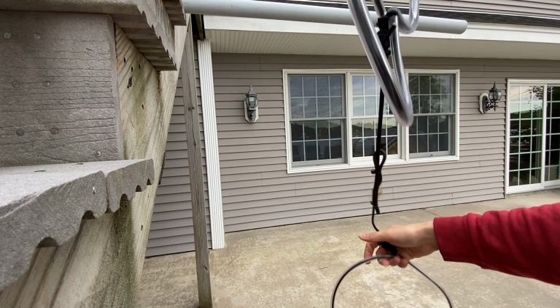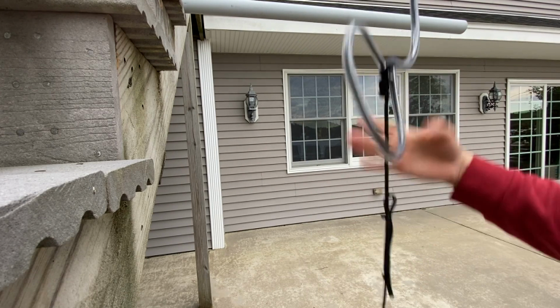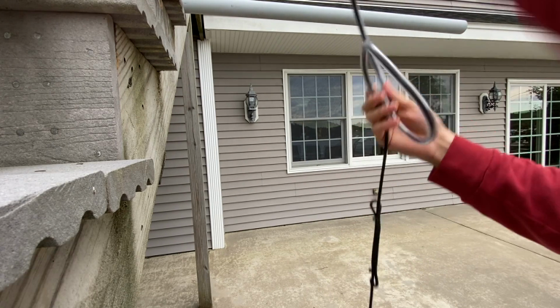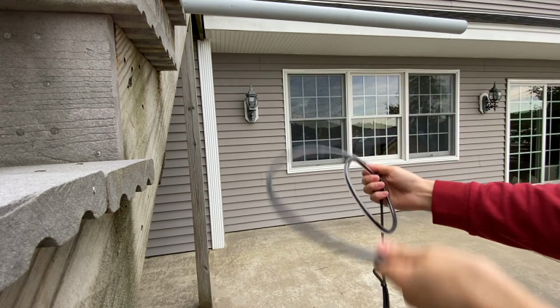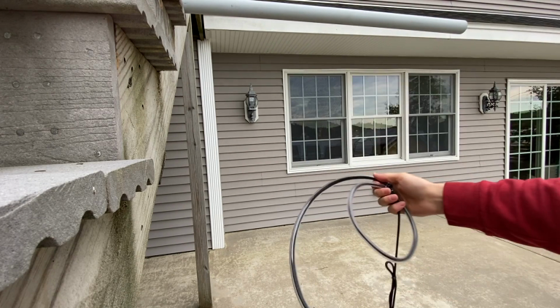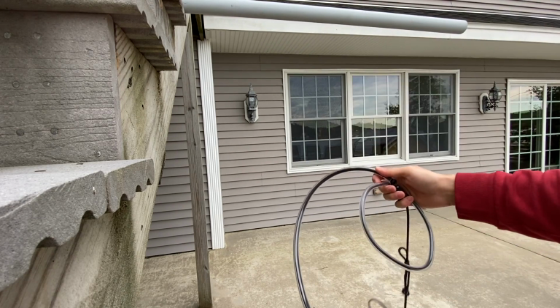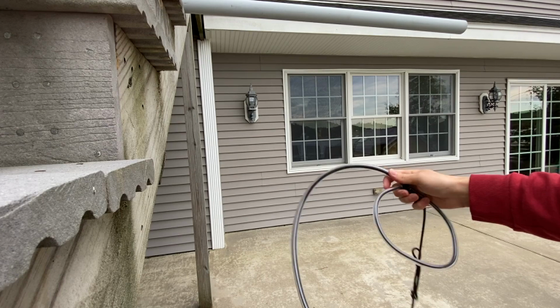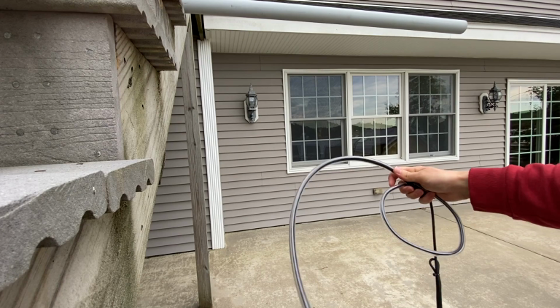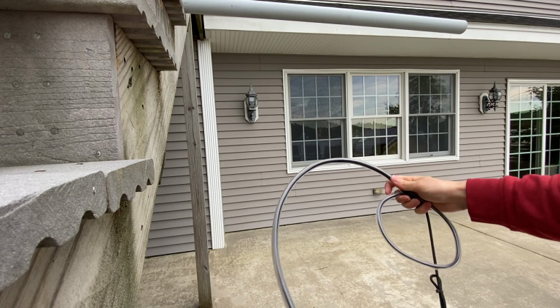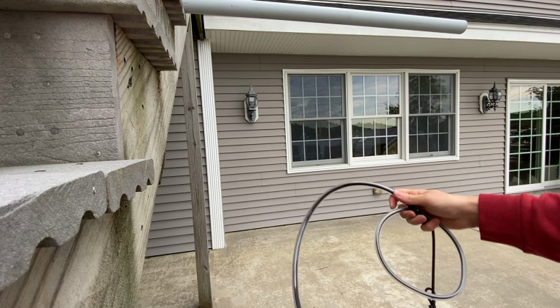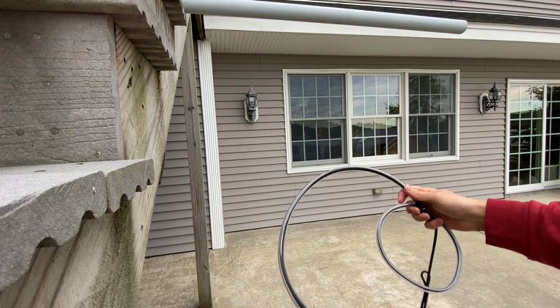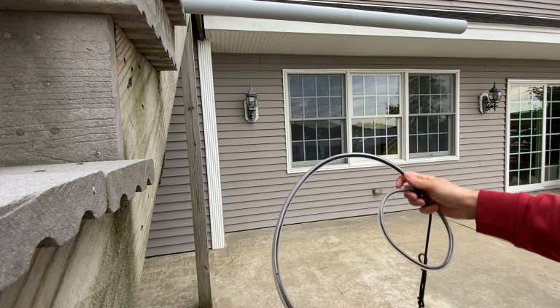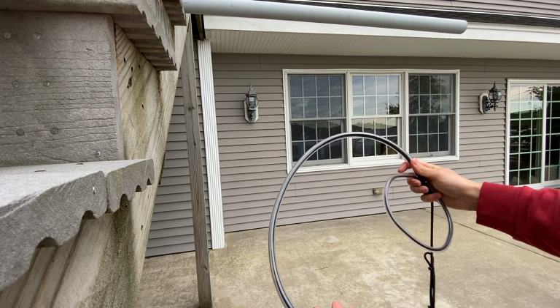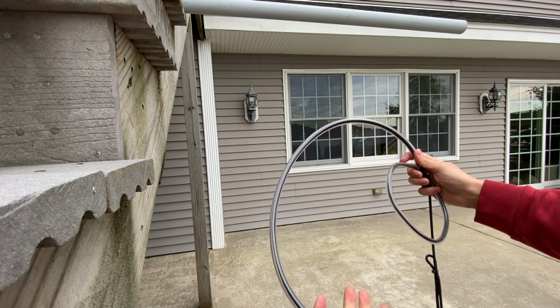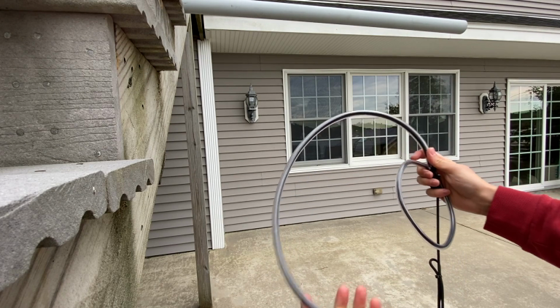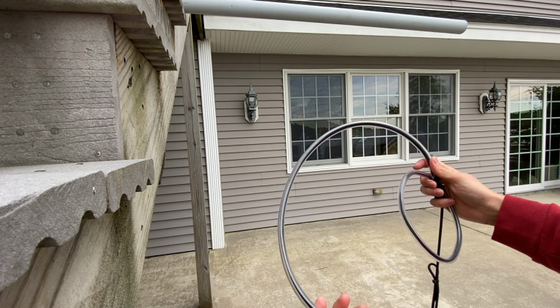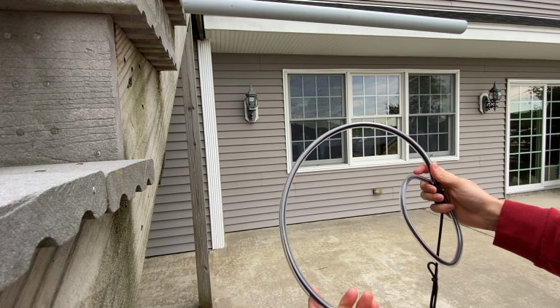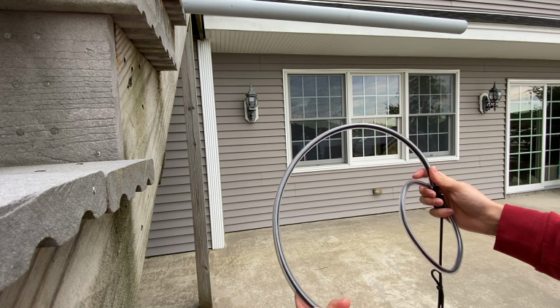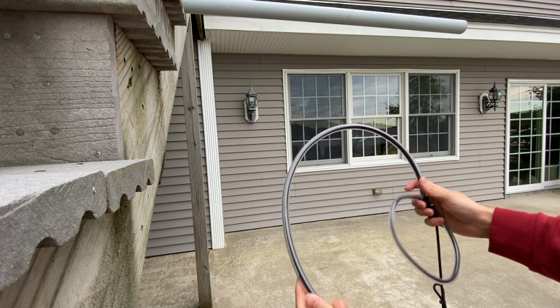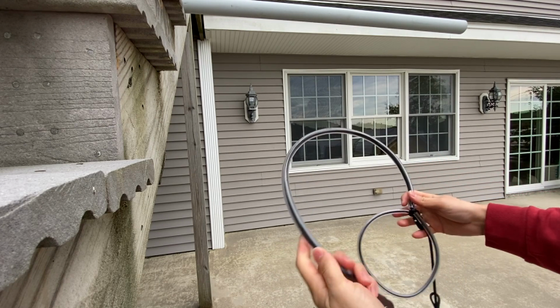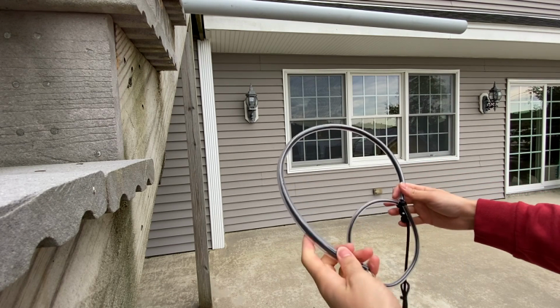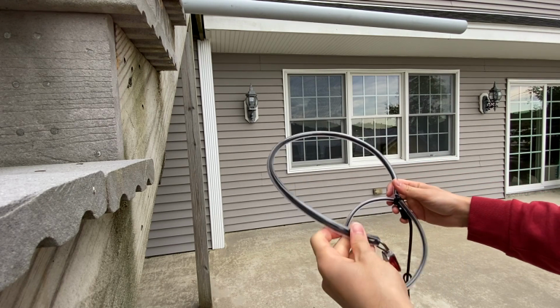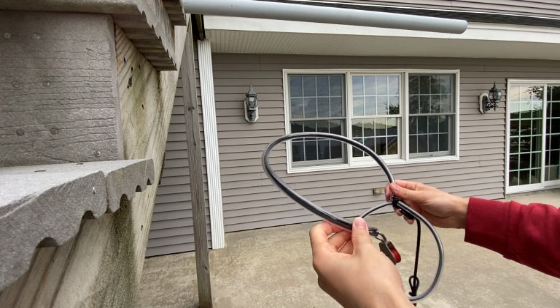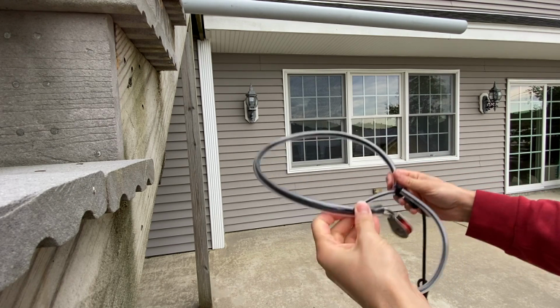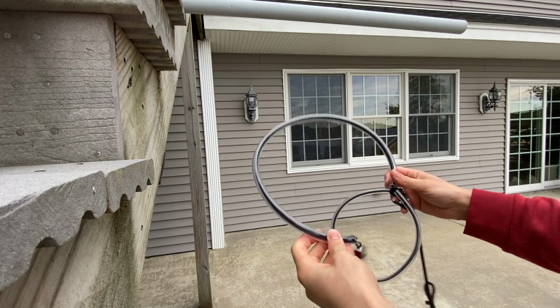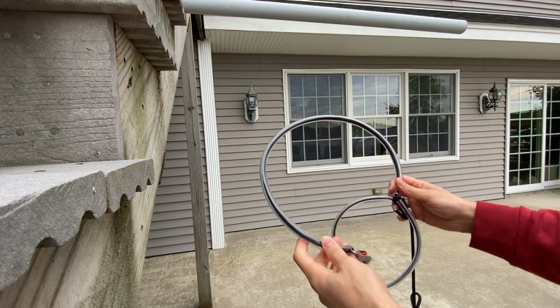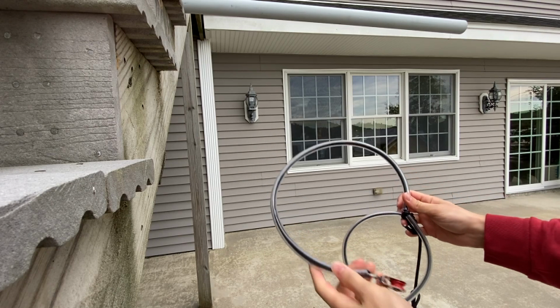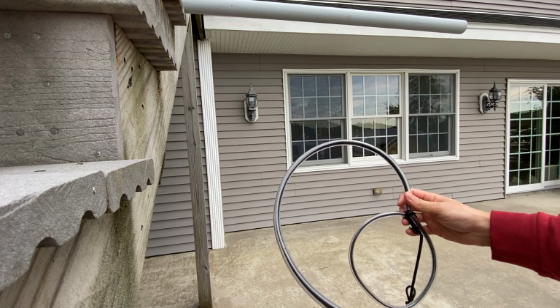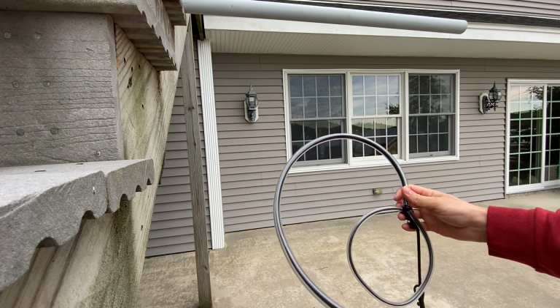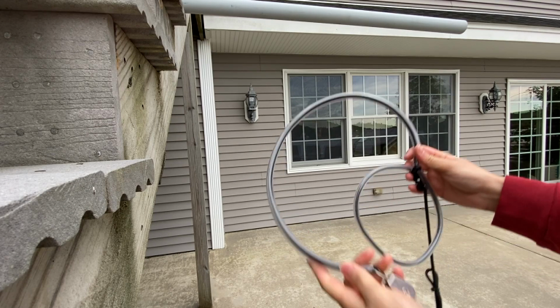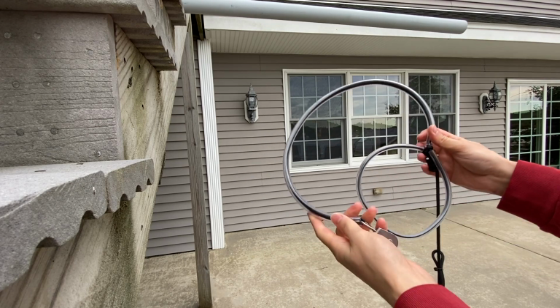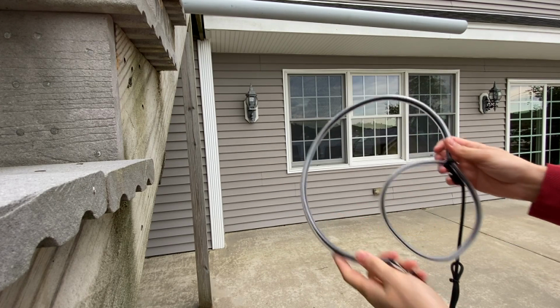I'll give you a demonstration on how you can put this up entirely from the ground without having to climb, and you're left with only the pulley on the tree — no other ropes hanging down.